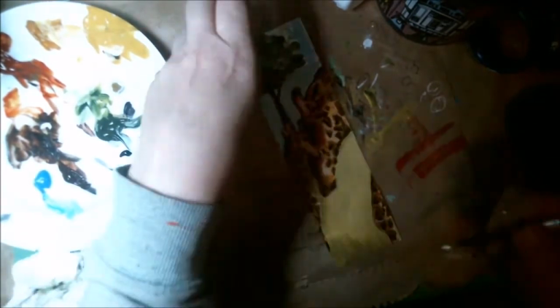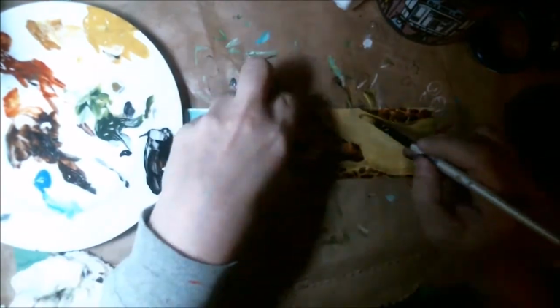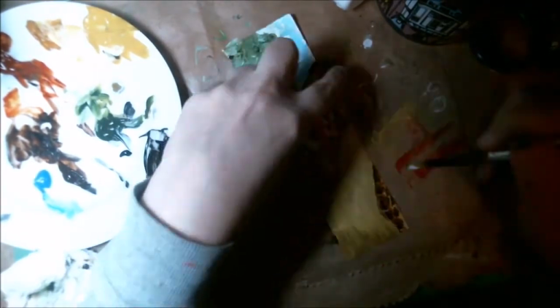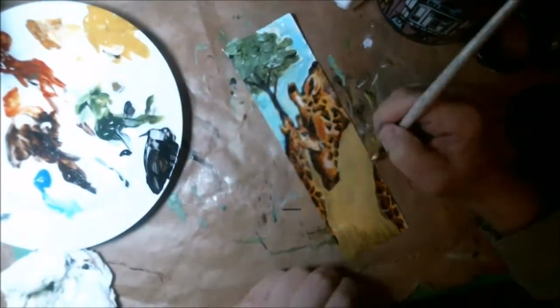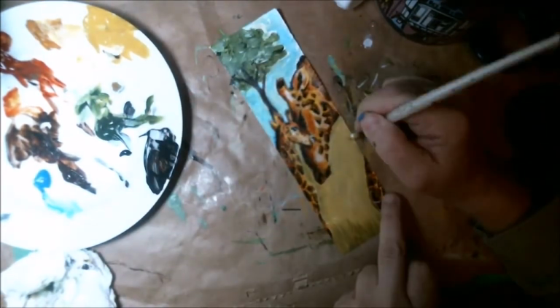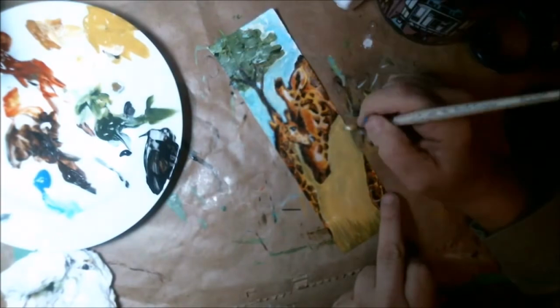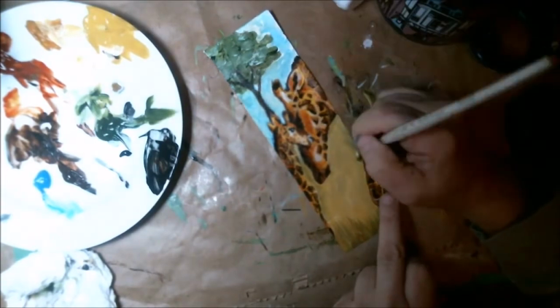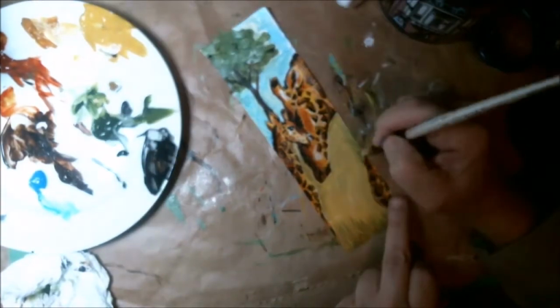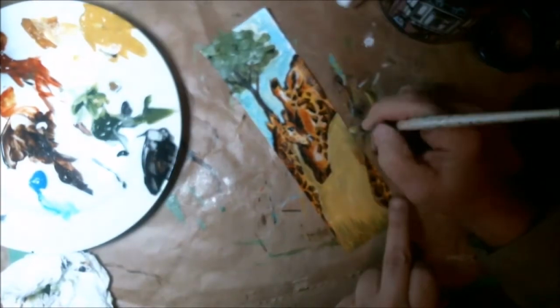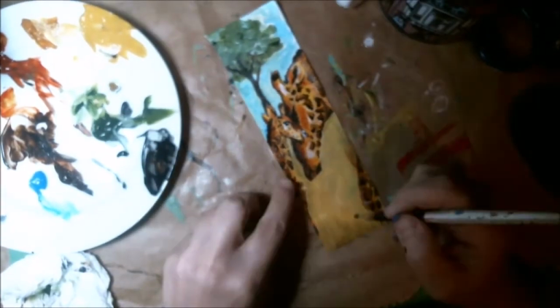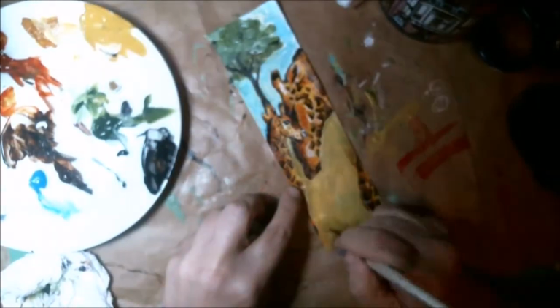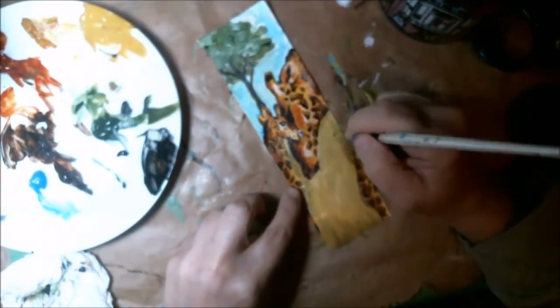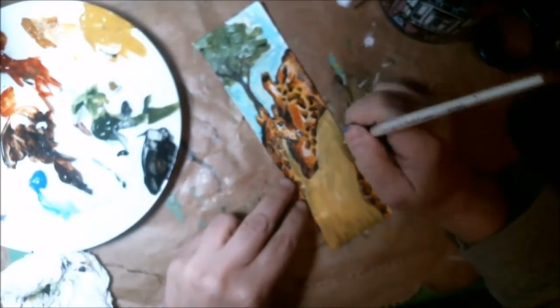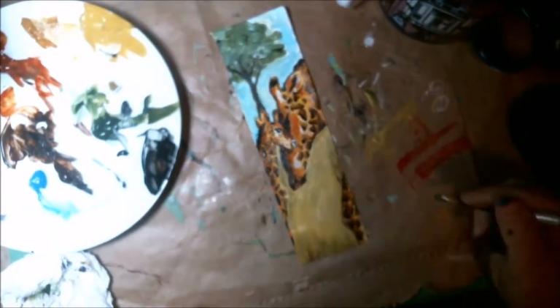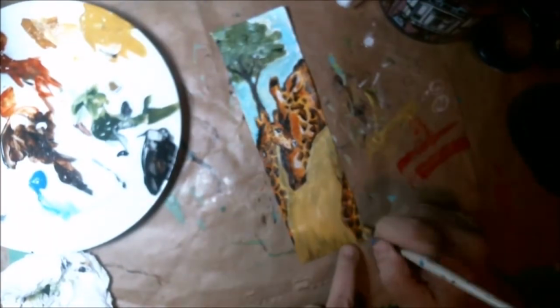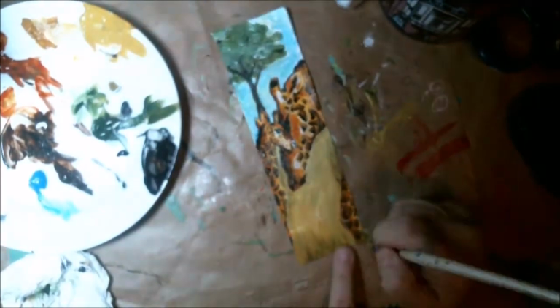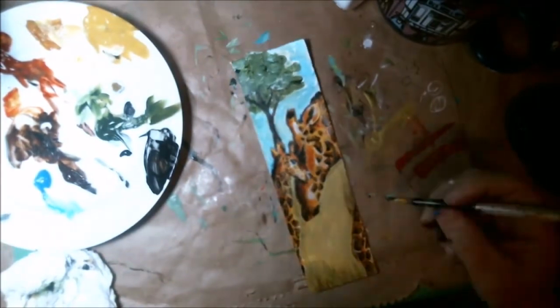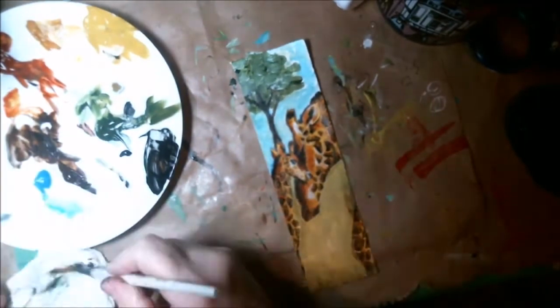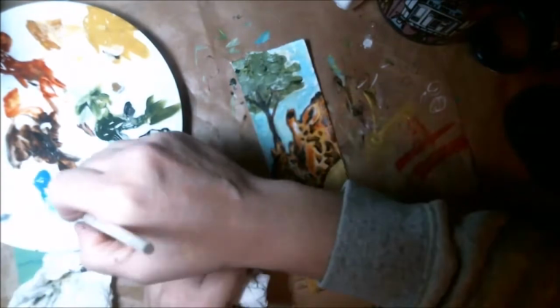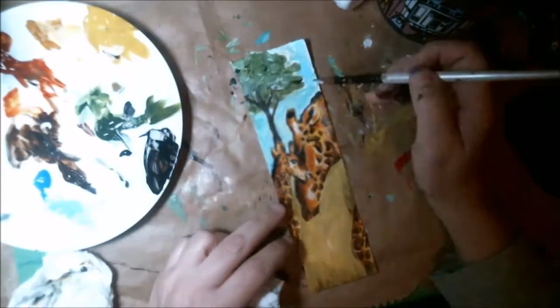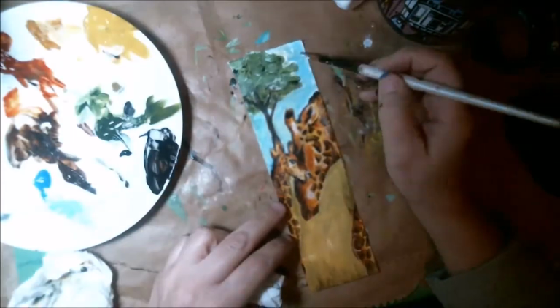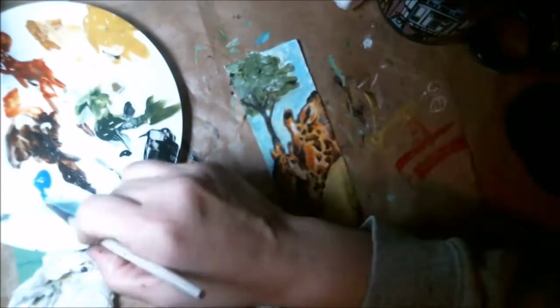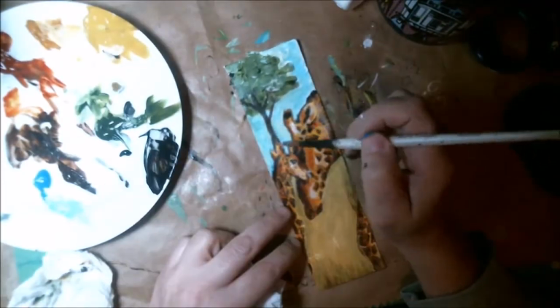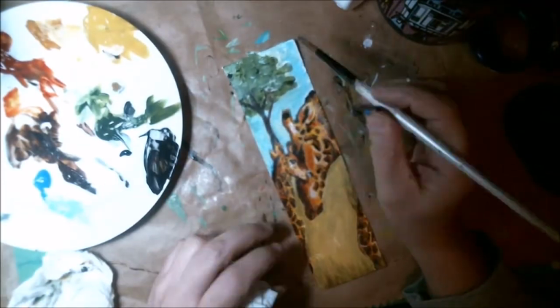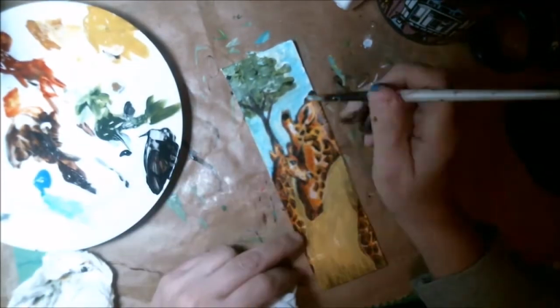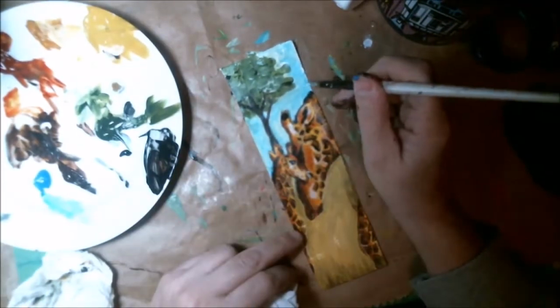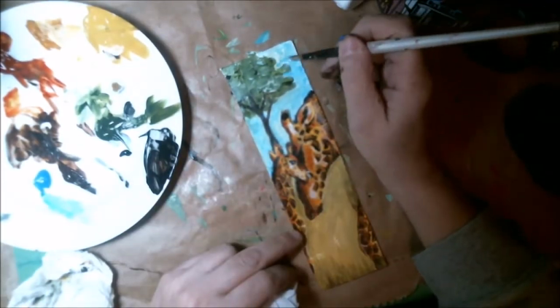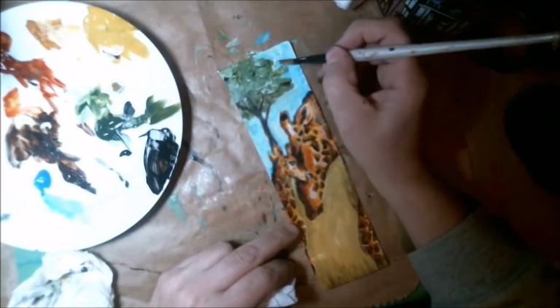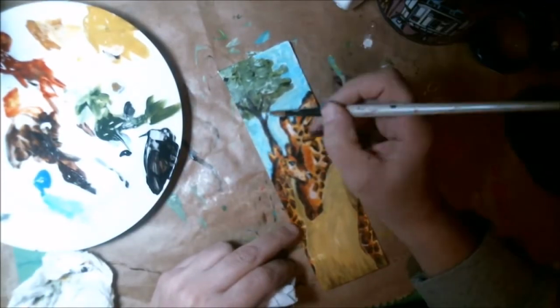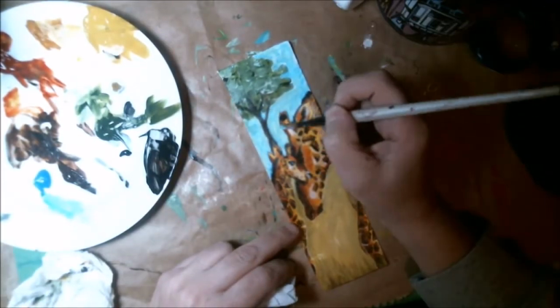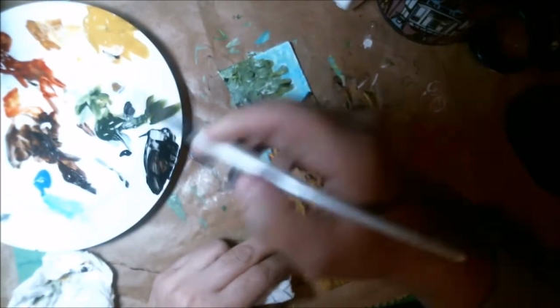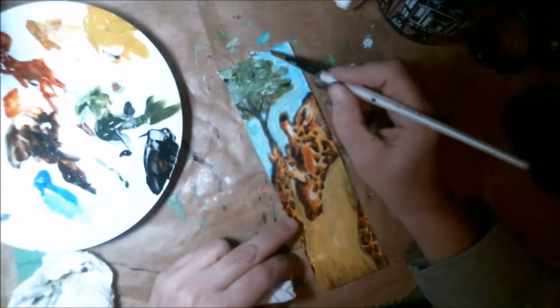After all this, I go over a little bit with the Posca pen around, make a bit of a border and sign it. I don't go over the giraffes, but I go over and kind of sketch the border around everywhere else.